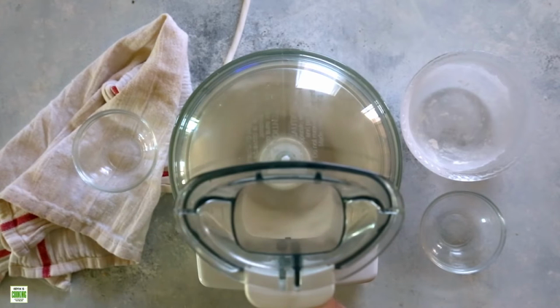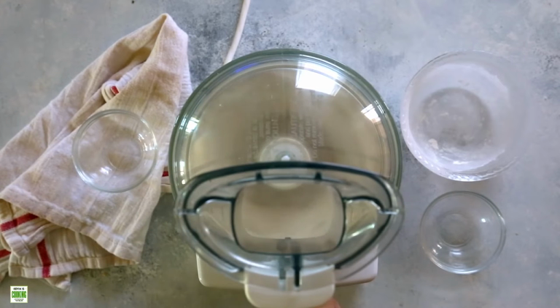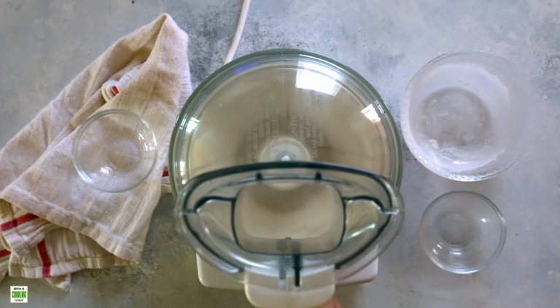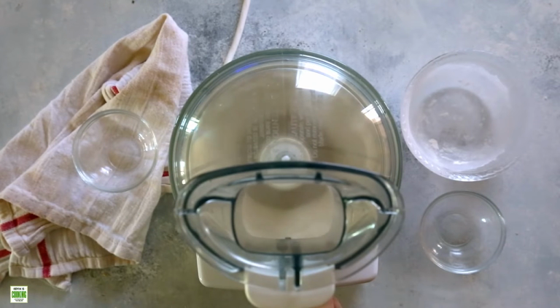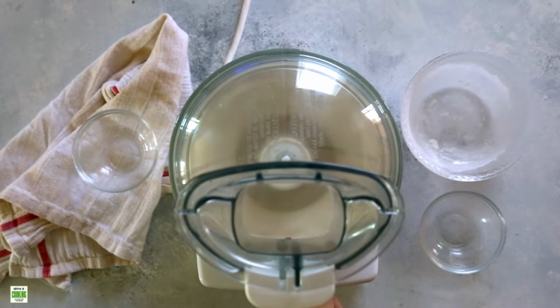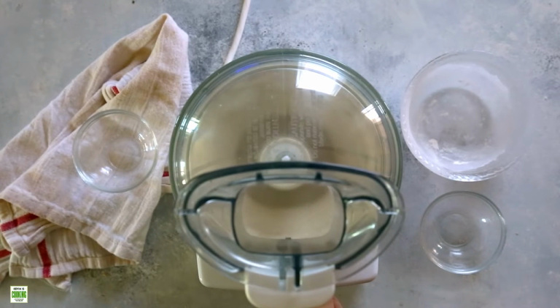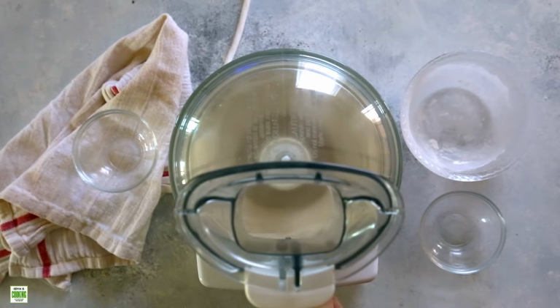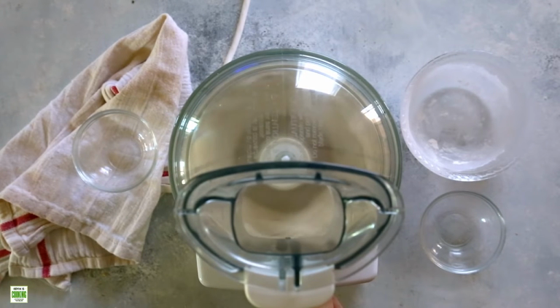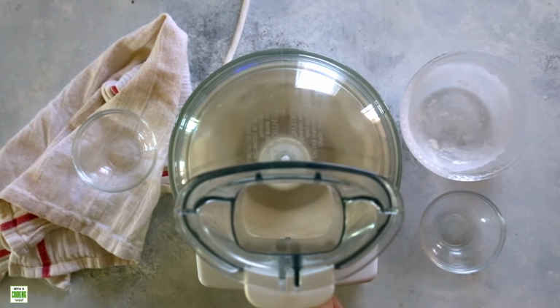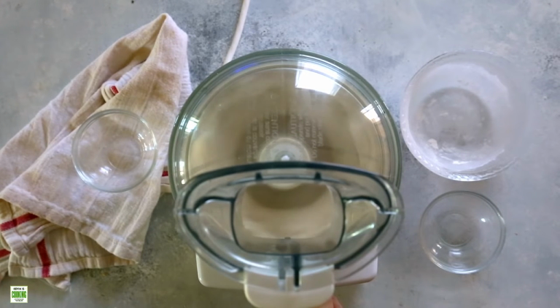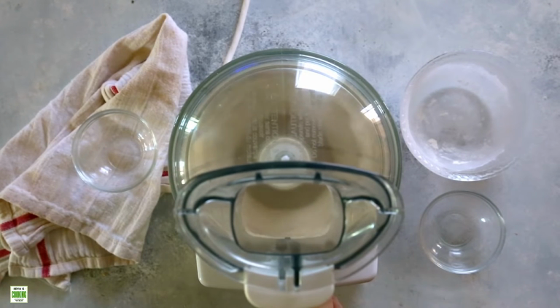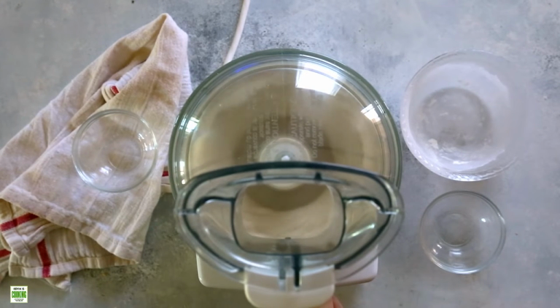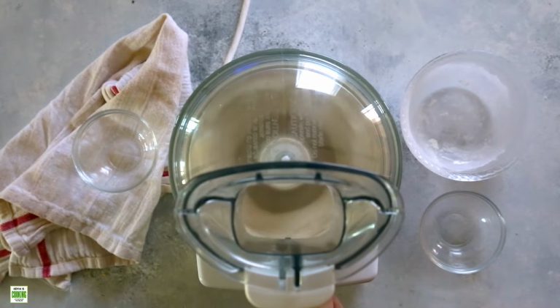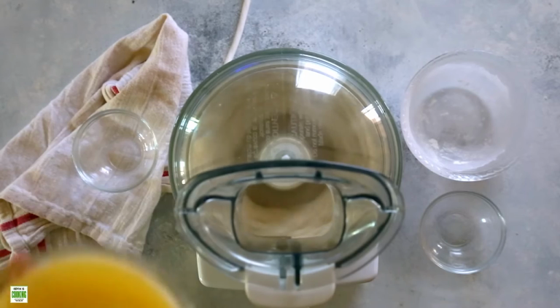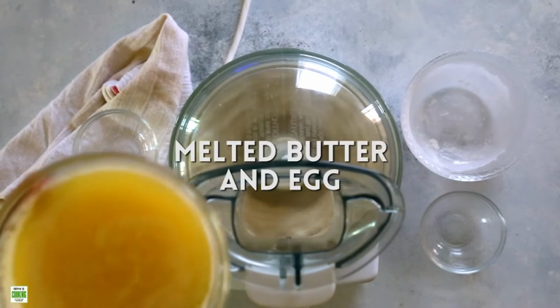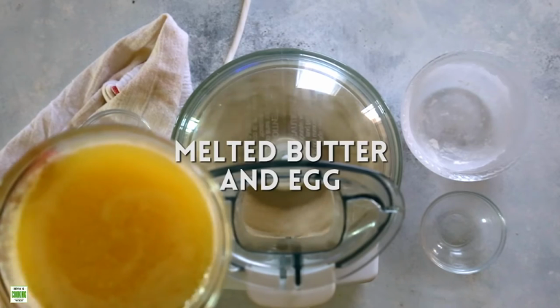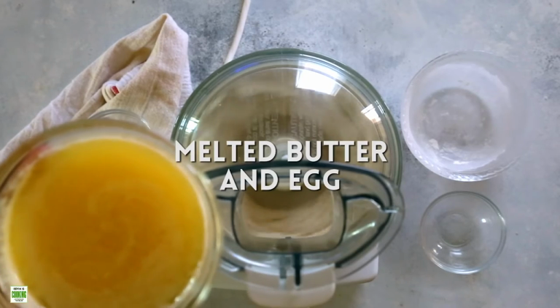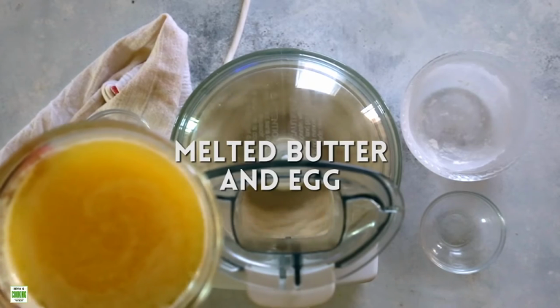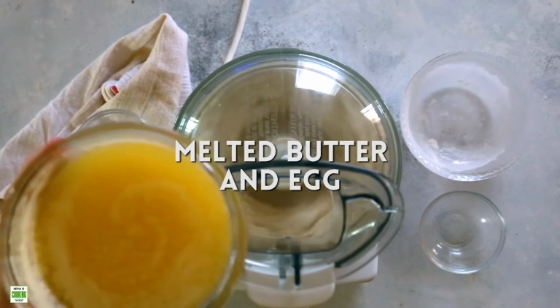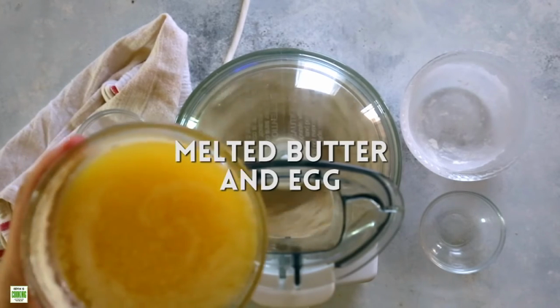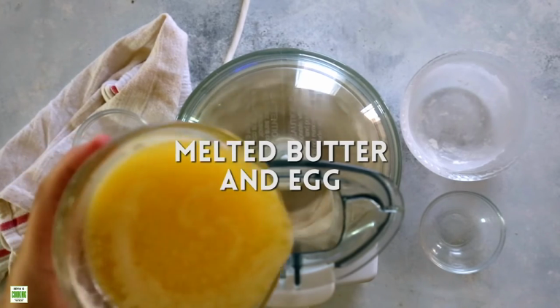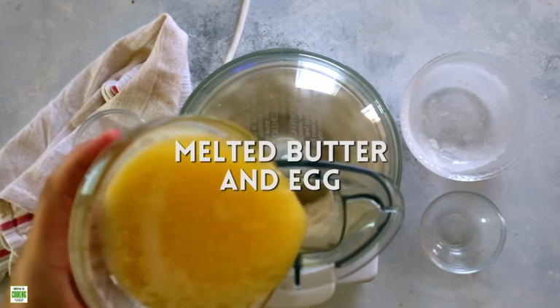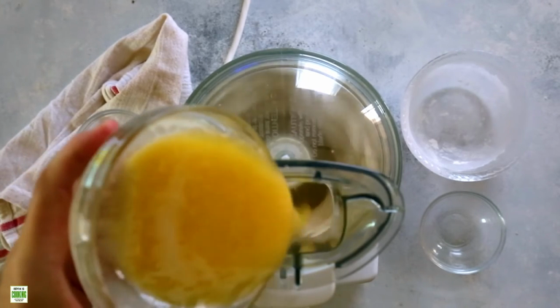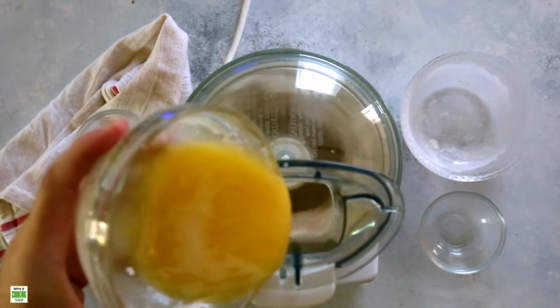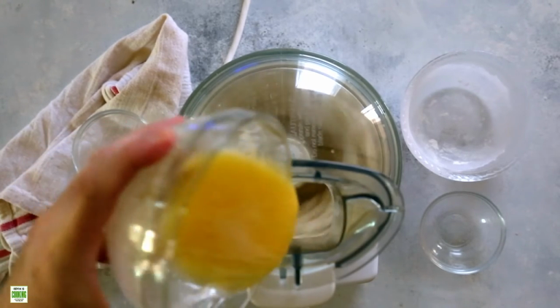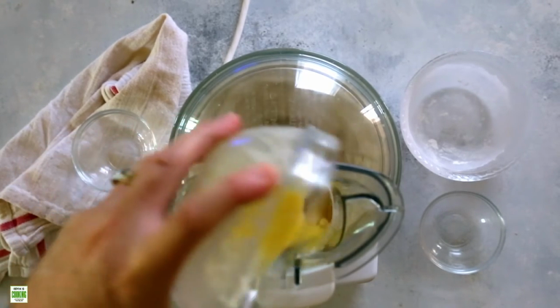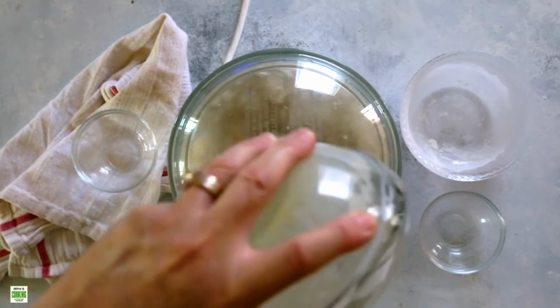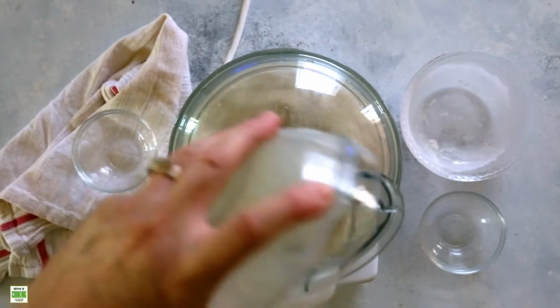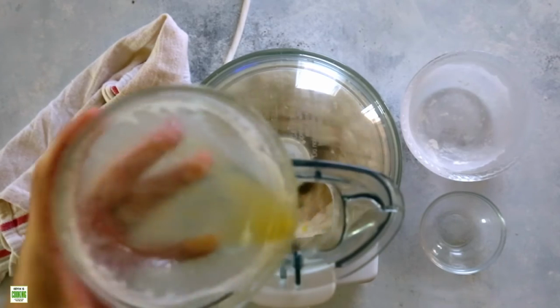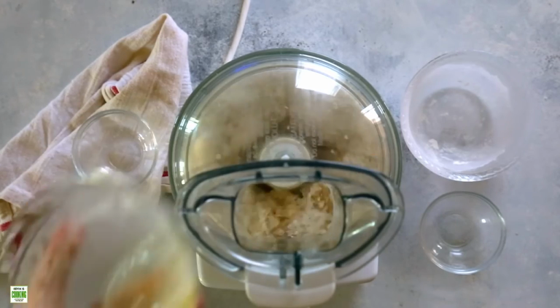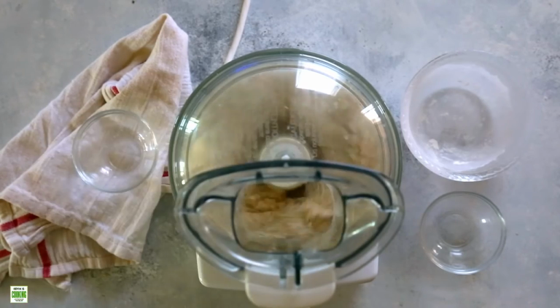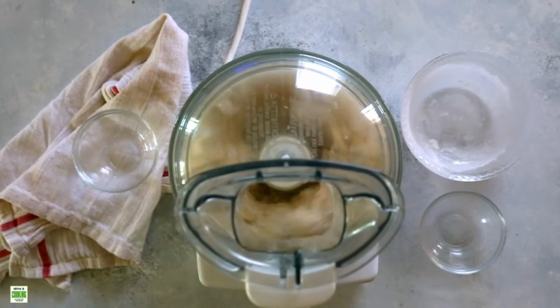Now to that mix, we're going to pour in some melted butter and egg. They should come together pretty quickly, and then we'll form that into the tart pan.